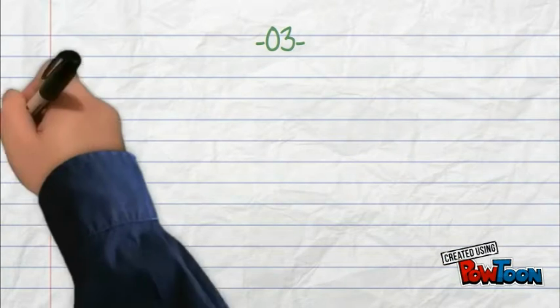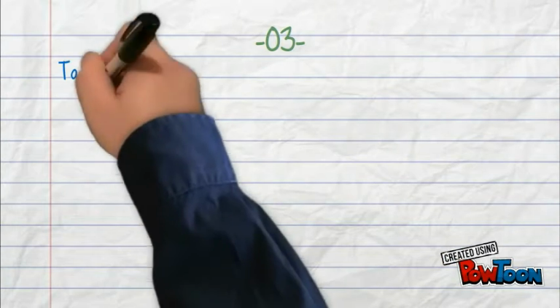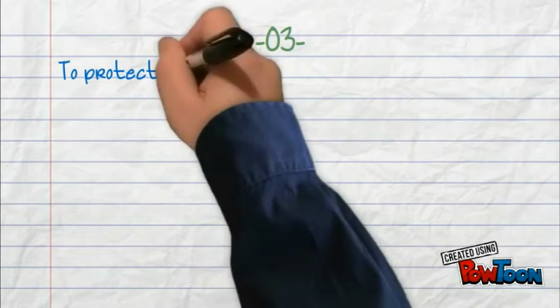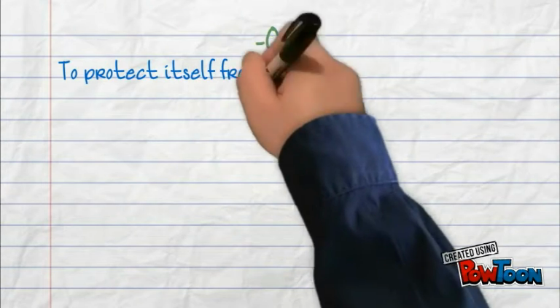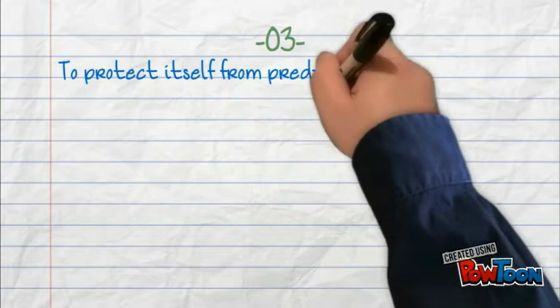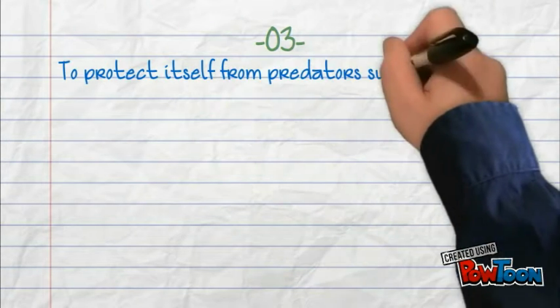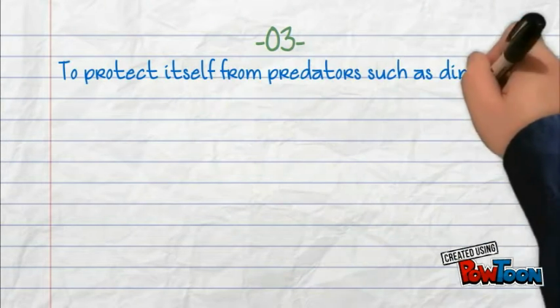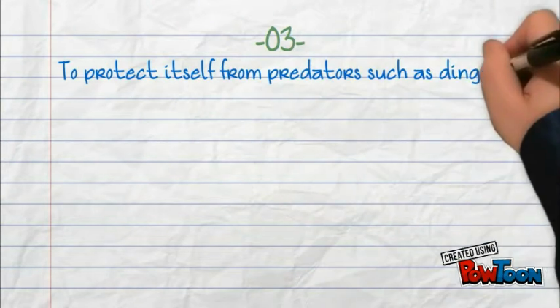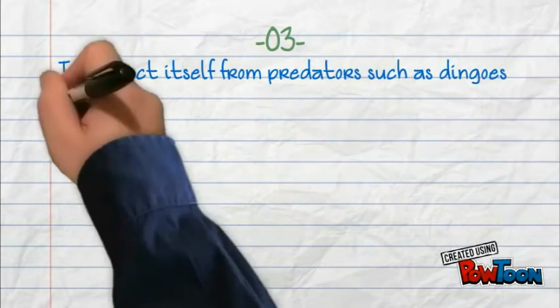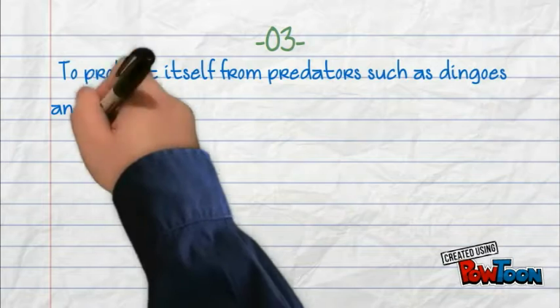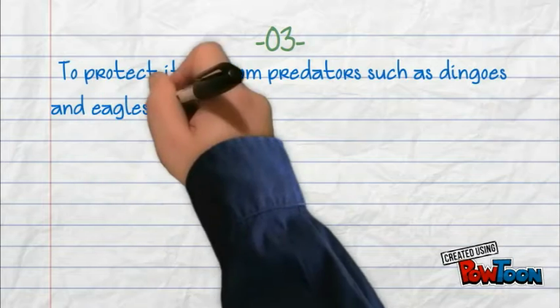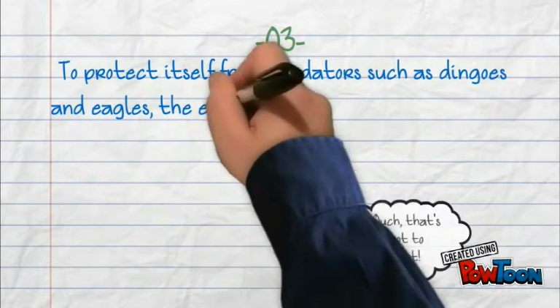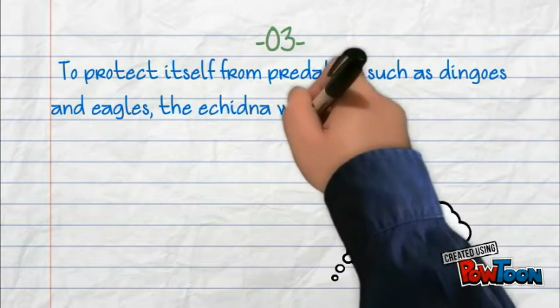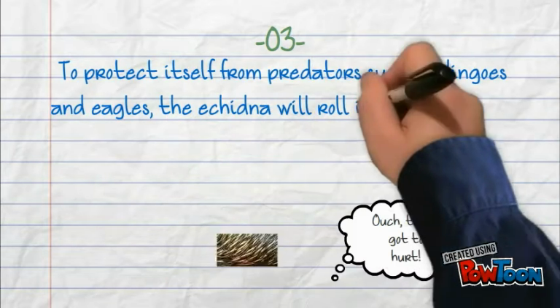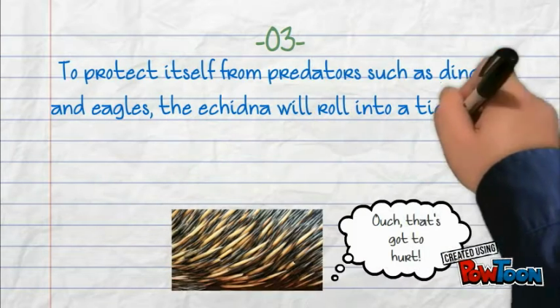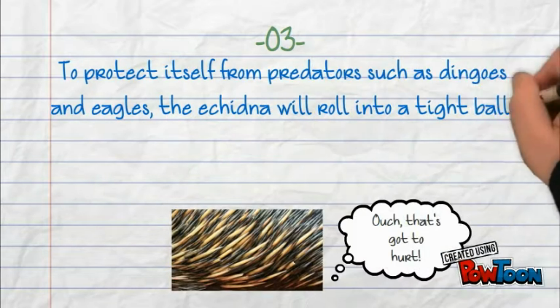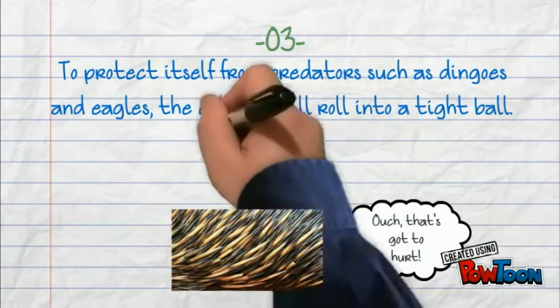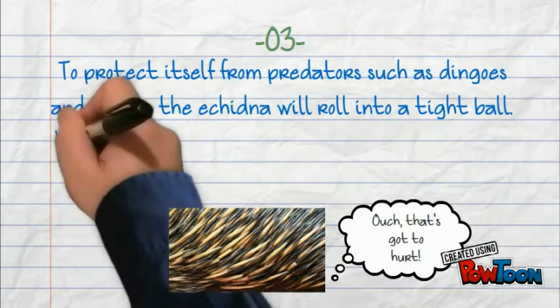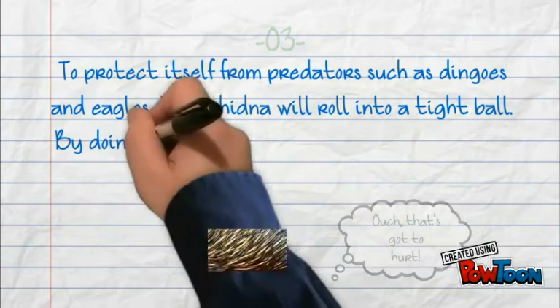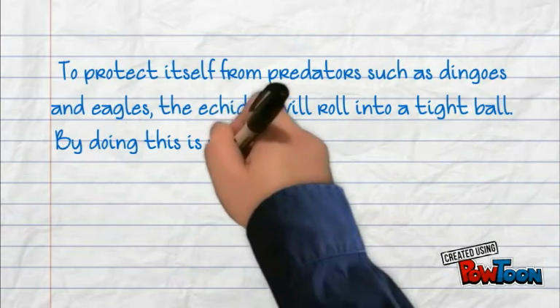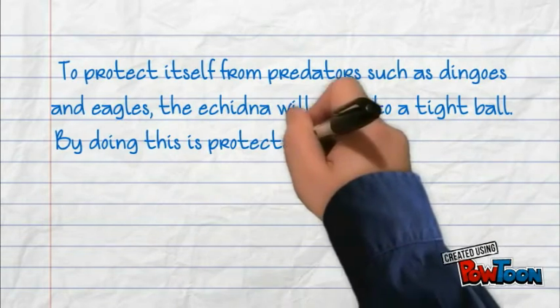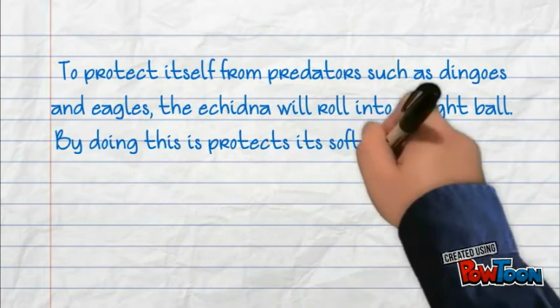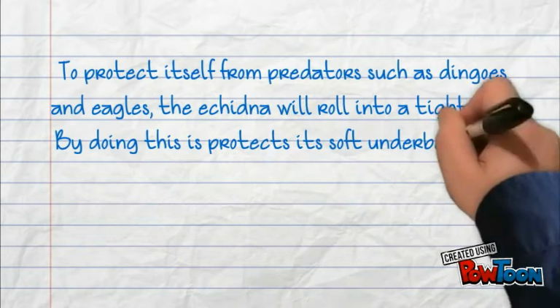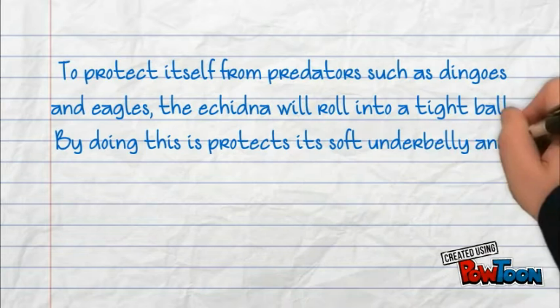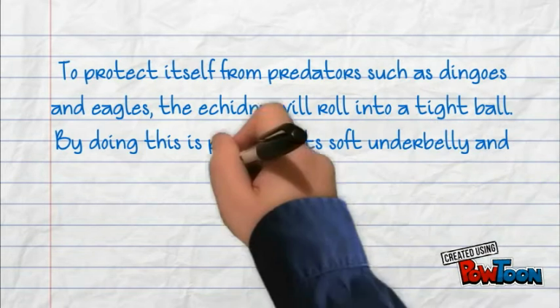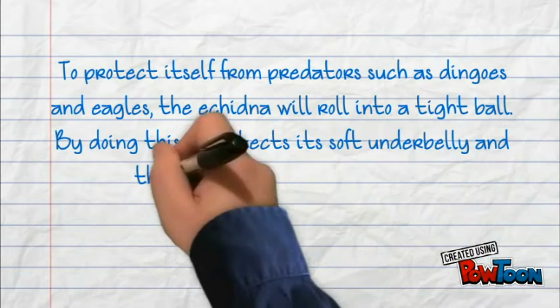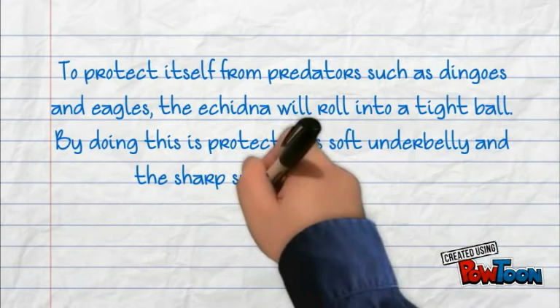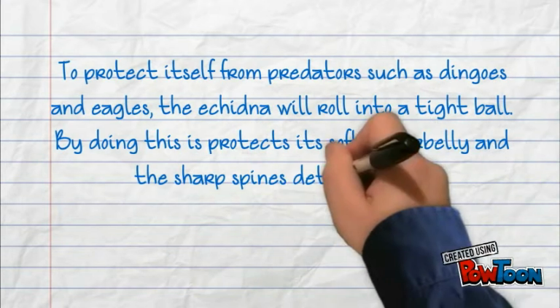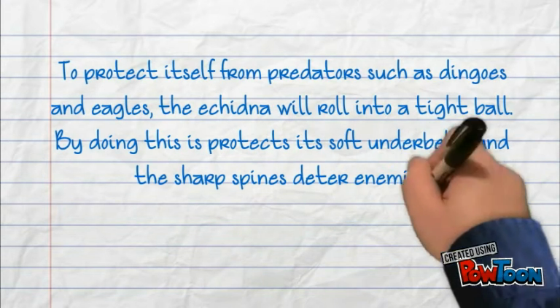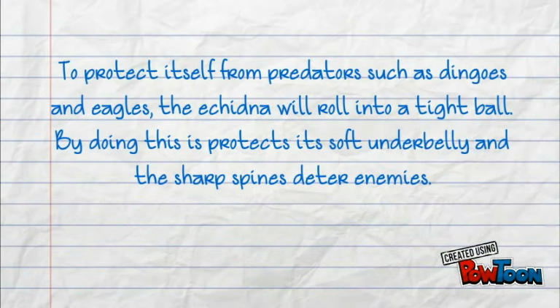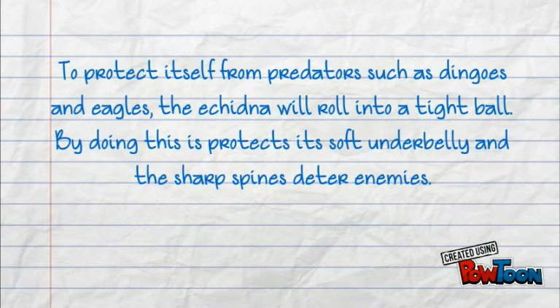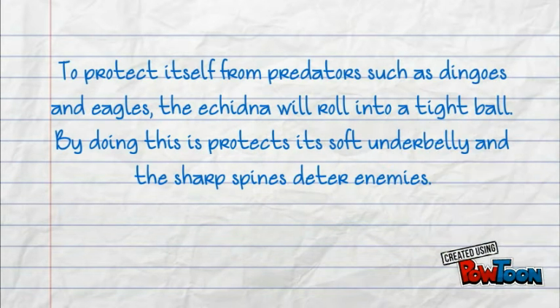To protect itself from predators such as dingoes and eagles, the echidna will roll into a tight ball. By doing this, it protects its soft underbelly and the sharp spines deter enemies.